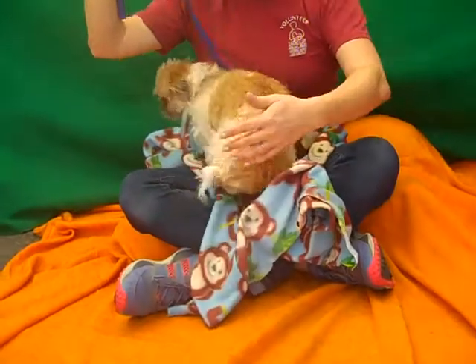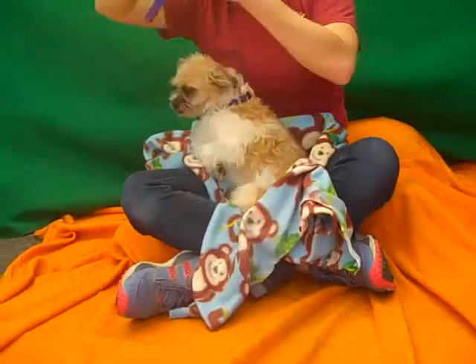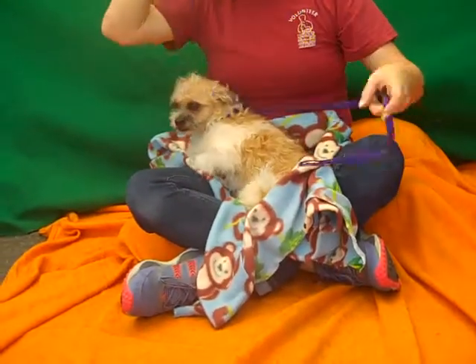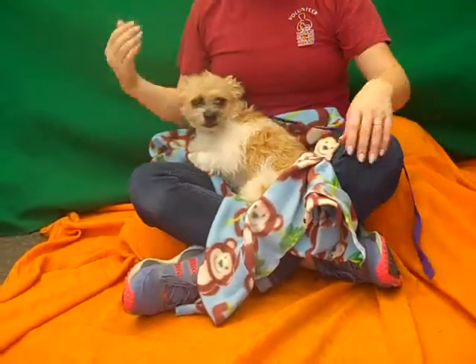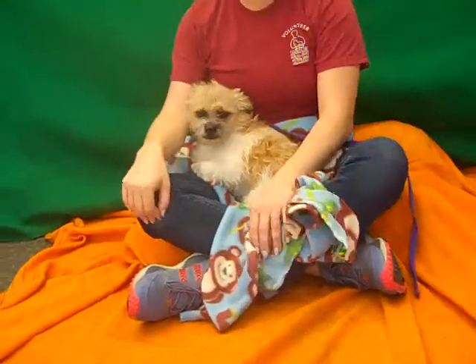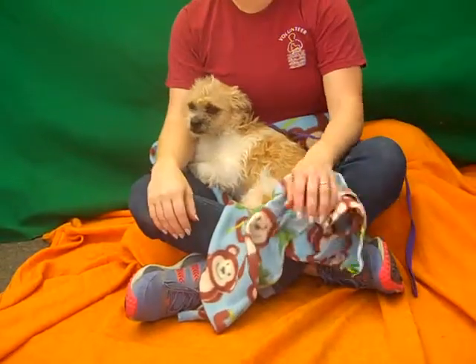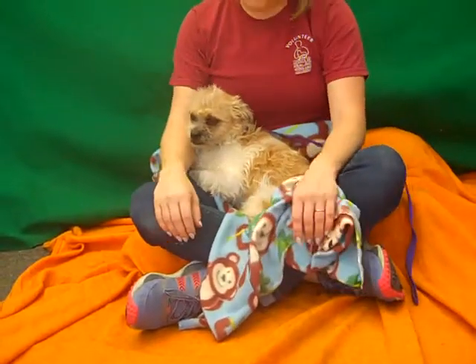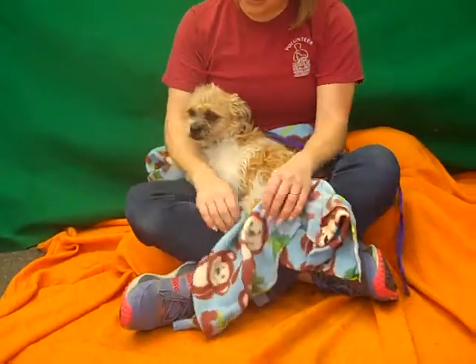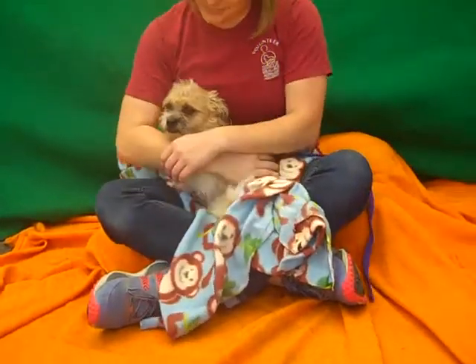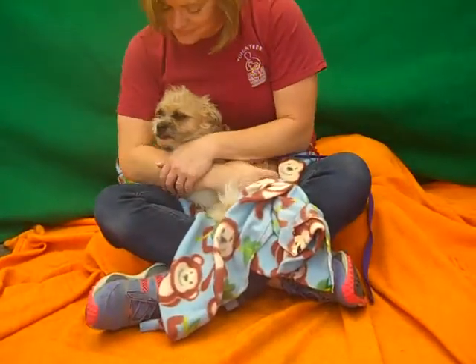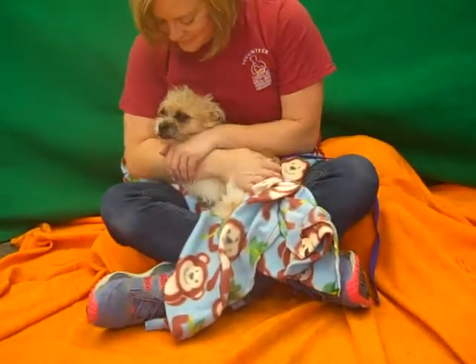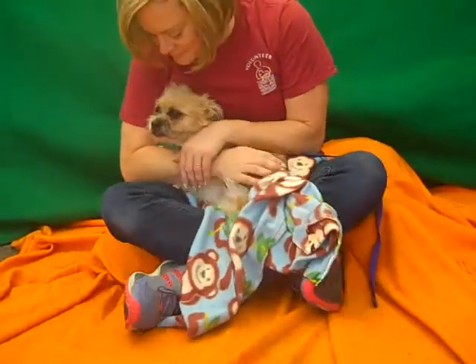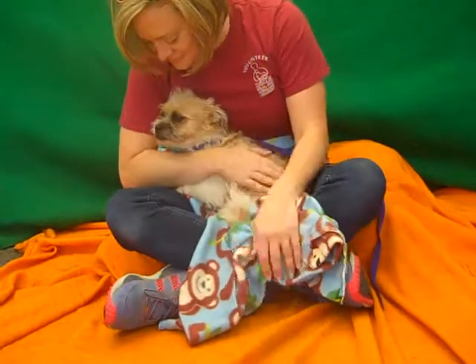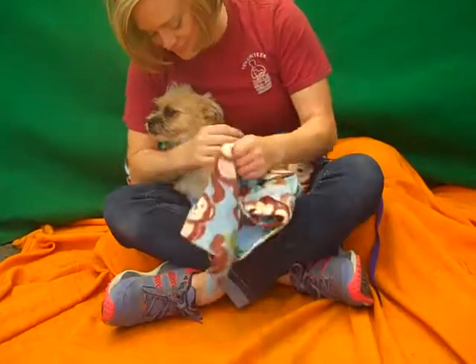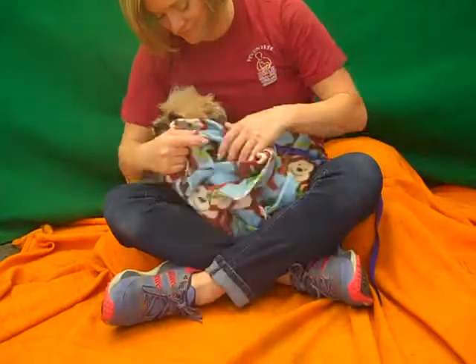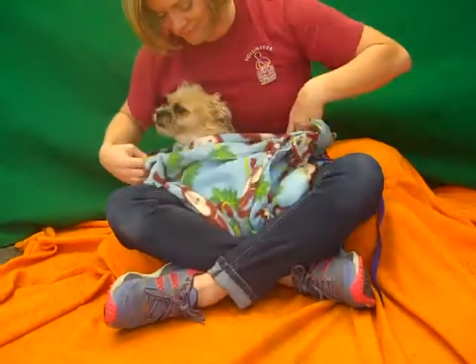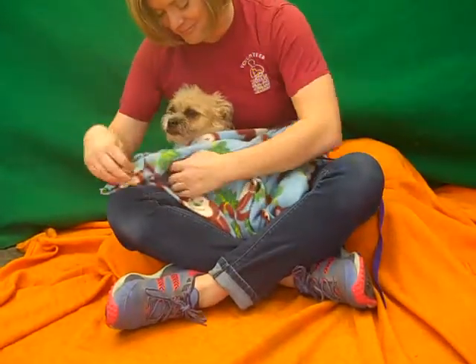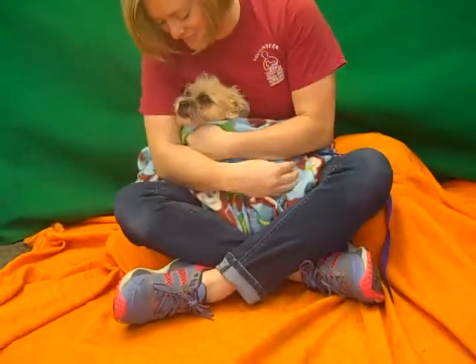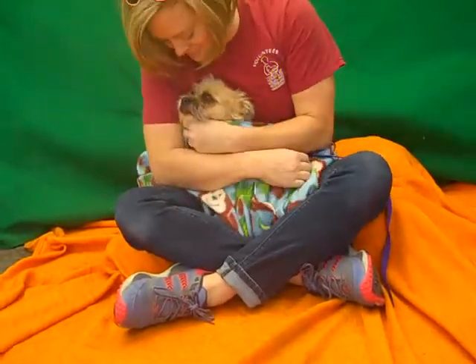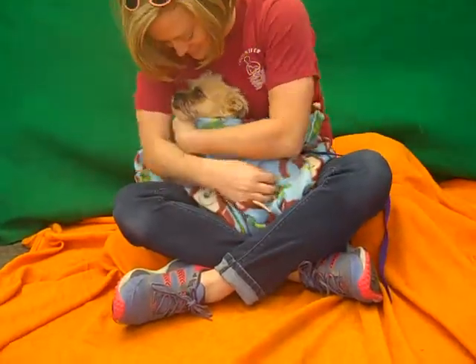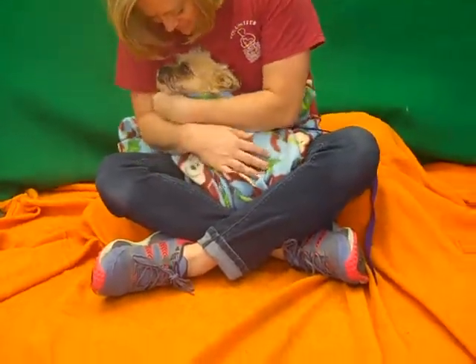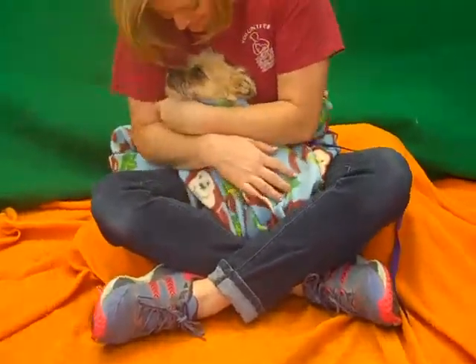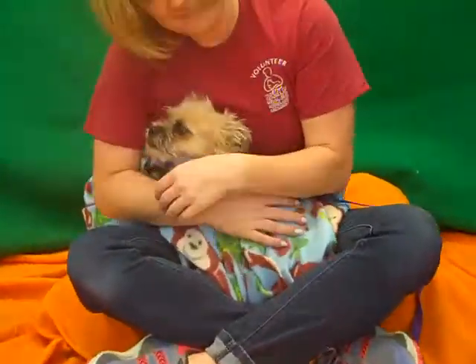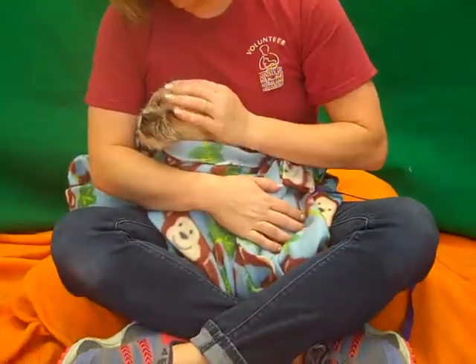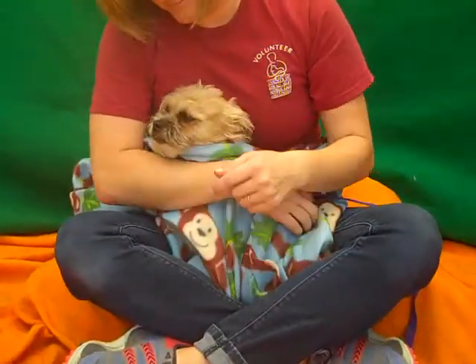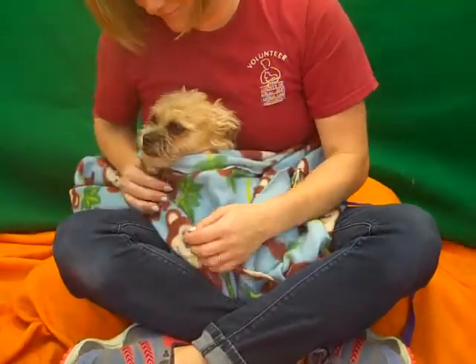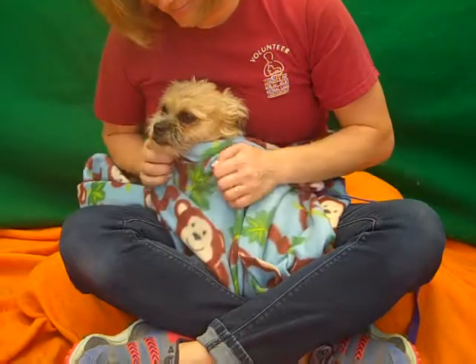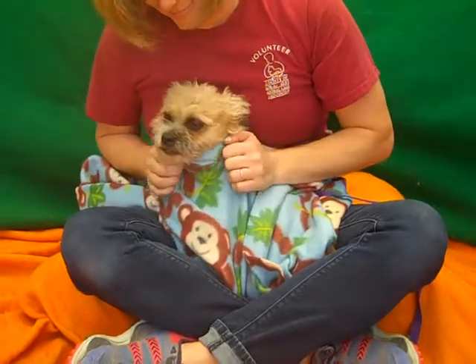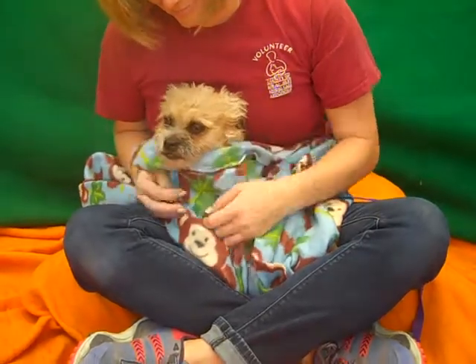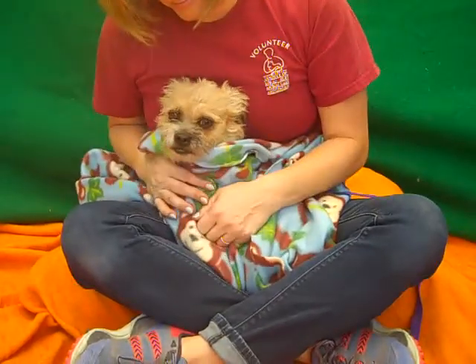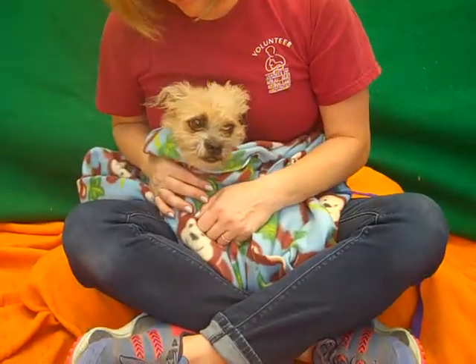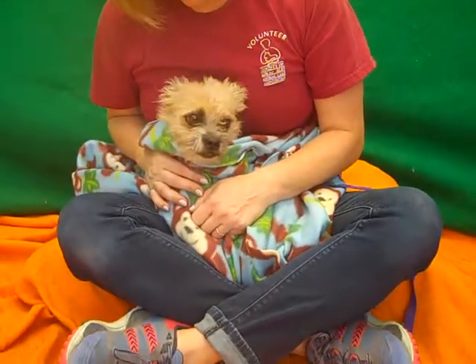That's all she wants. If you want a fuzzy little sweetie to be in your lap, she's the girl for you. Come on down to the Baldwin Park shelter. Bye! Bye Lola.